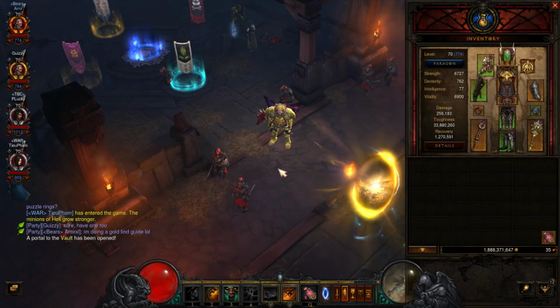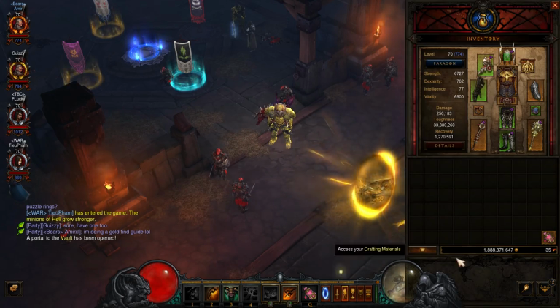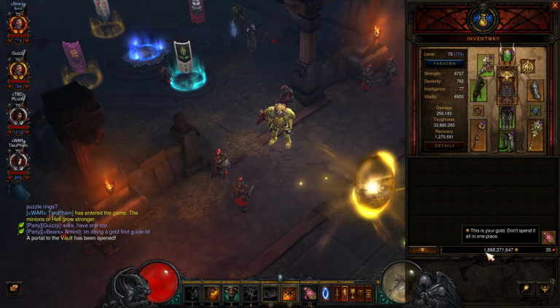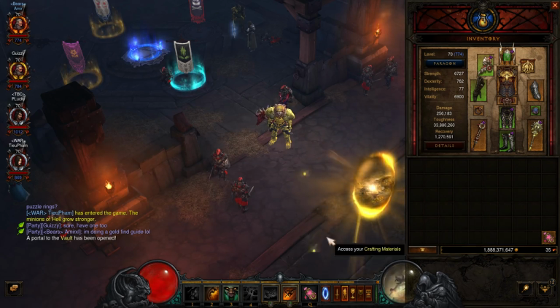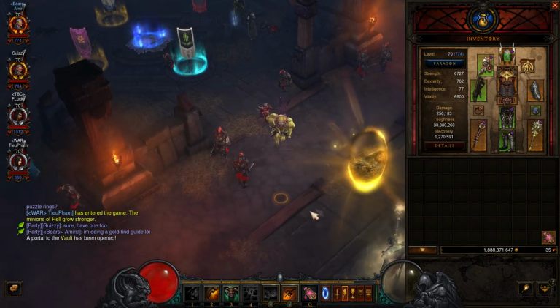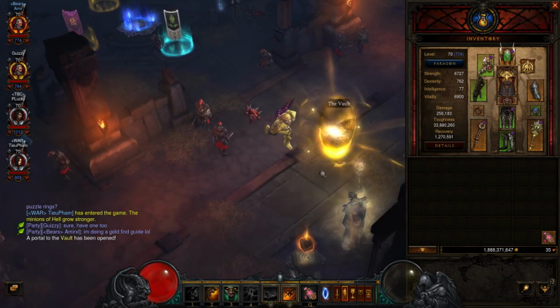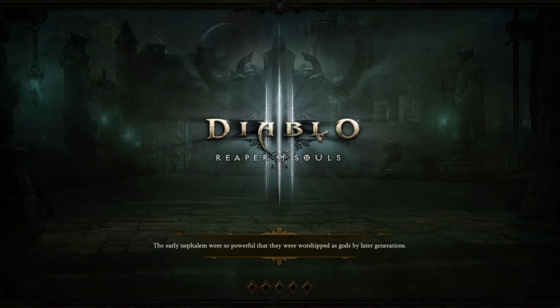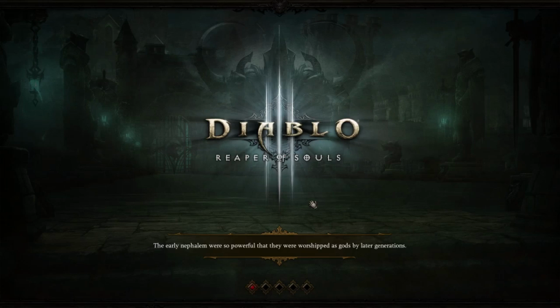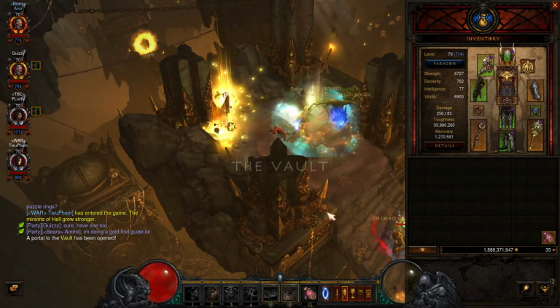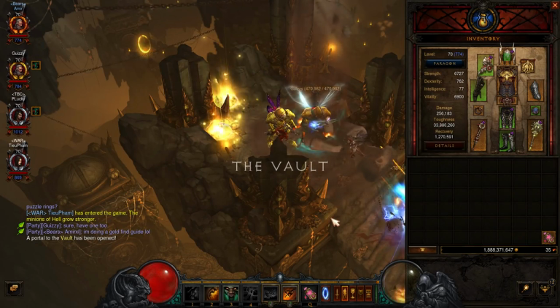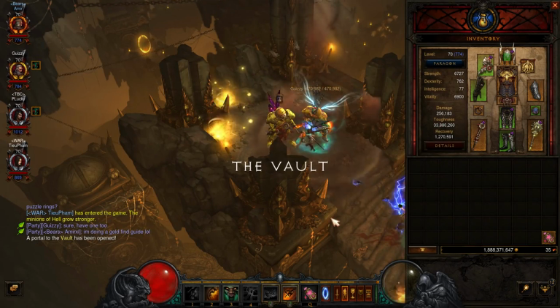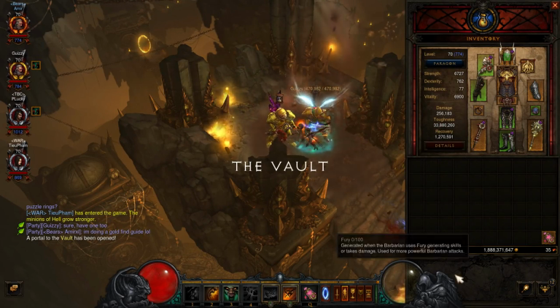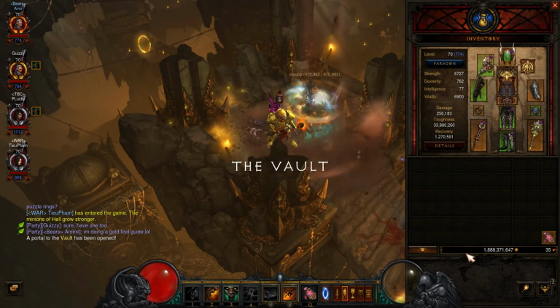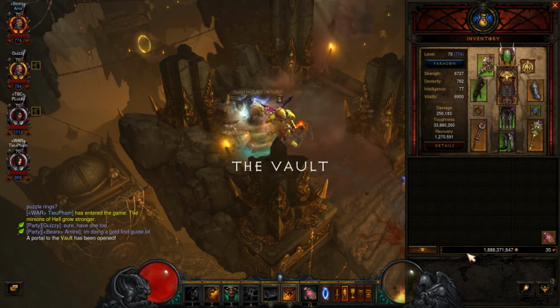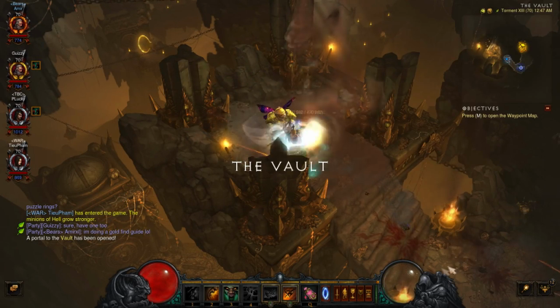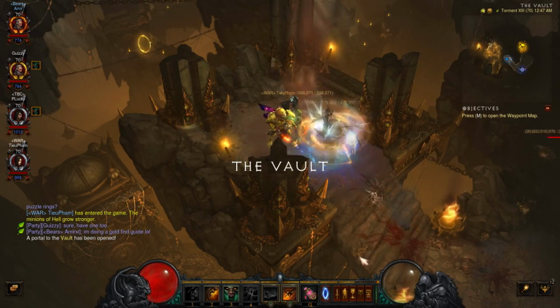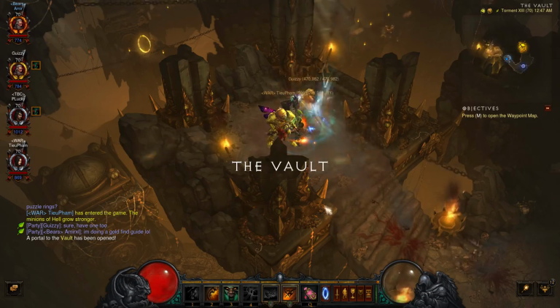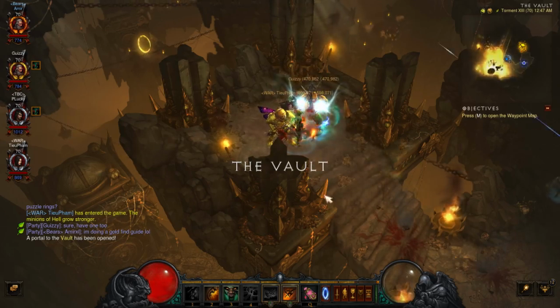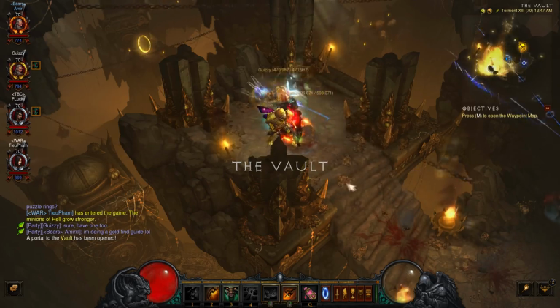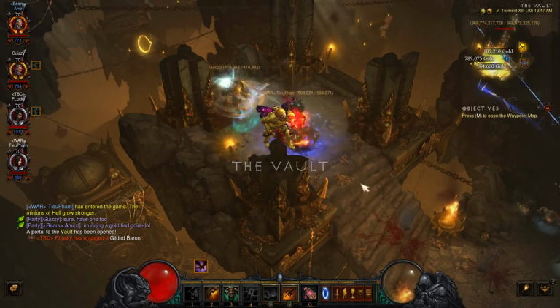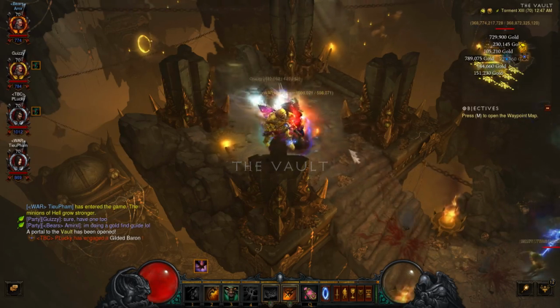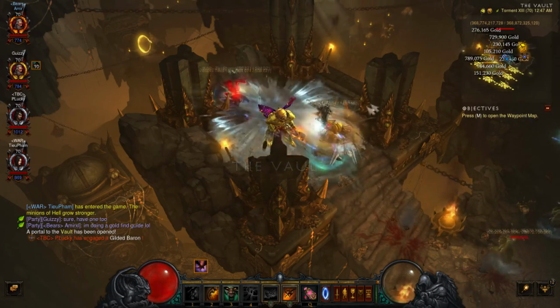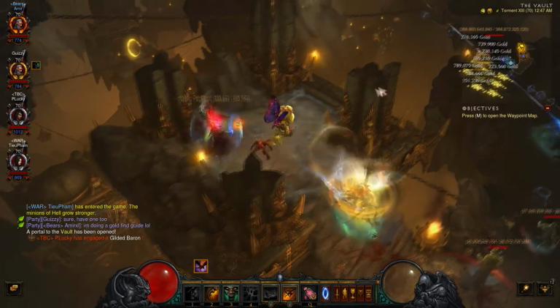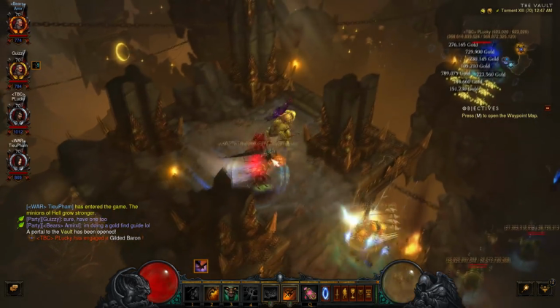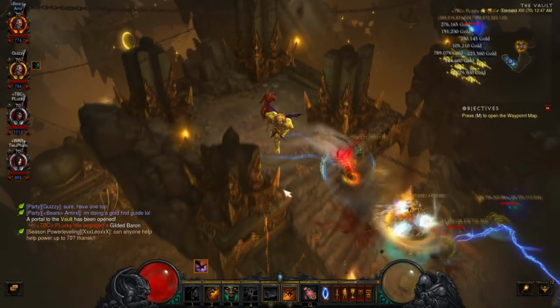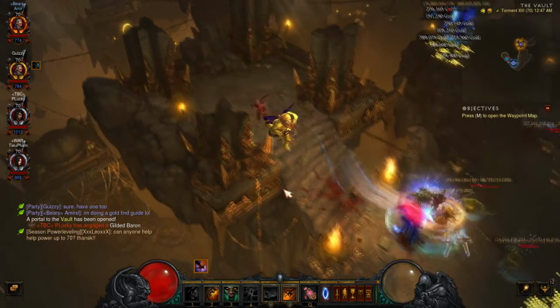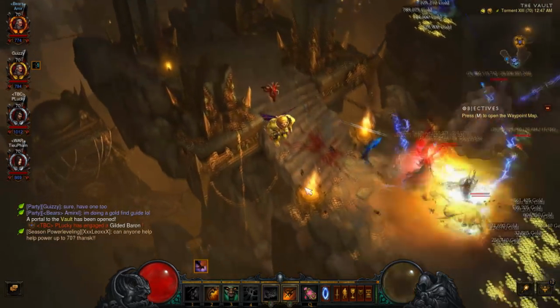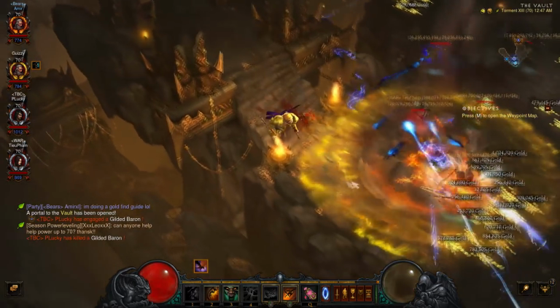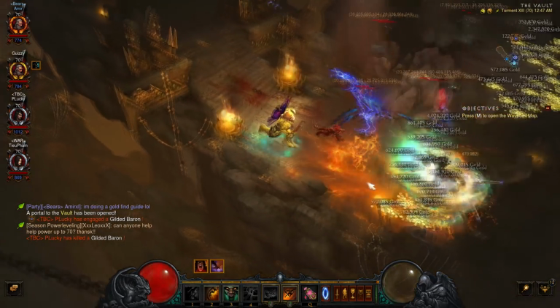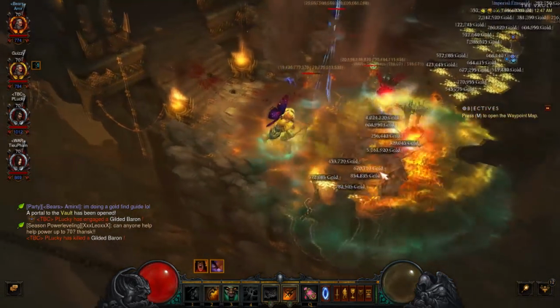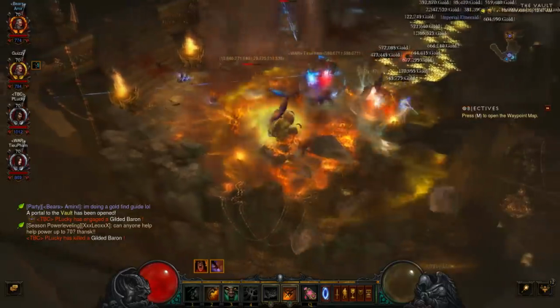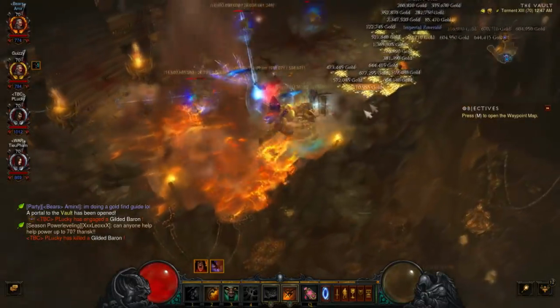You'll want every piece of gear re-rolled to max gold find with set or legendary items. I start out this vault with 1.8 billion gold, and end up with 2.4 billion gold, netting around 576 million gold per vault.